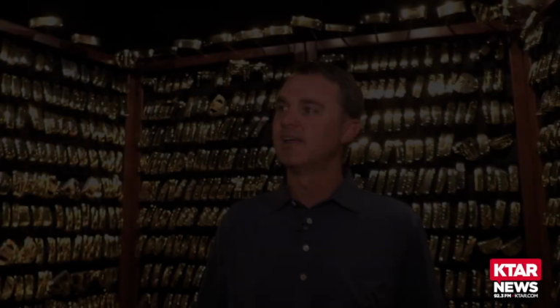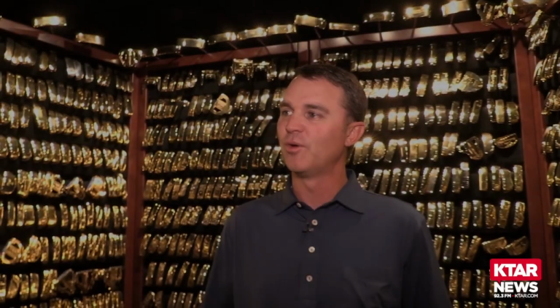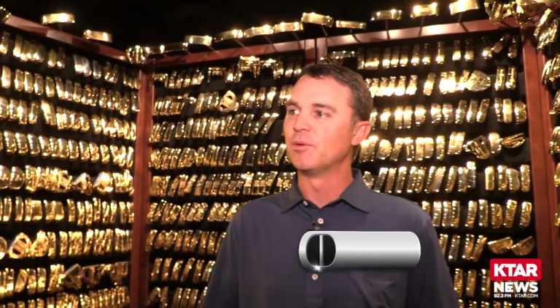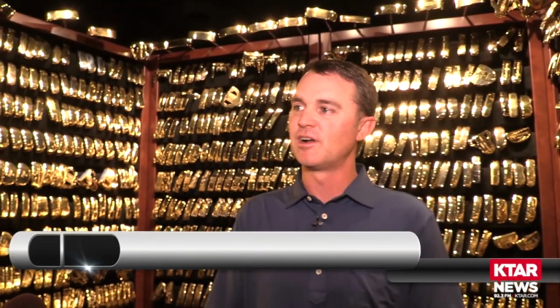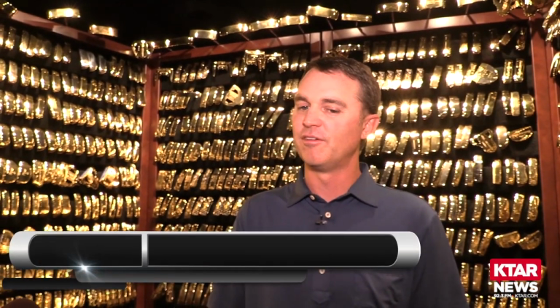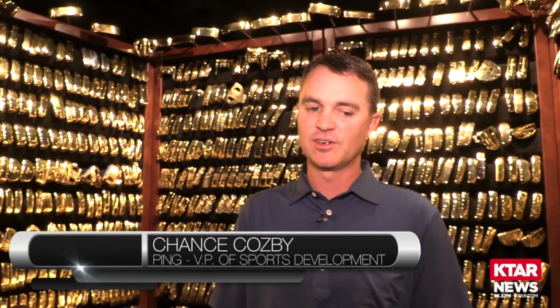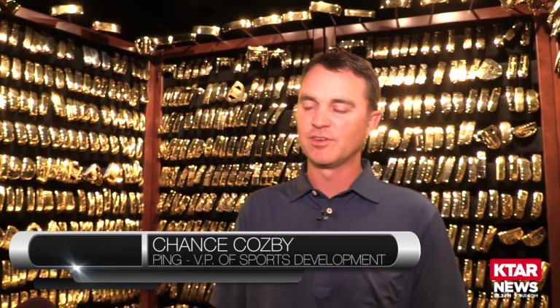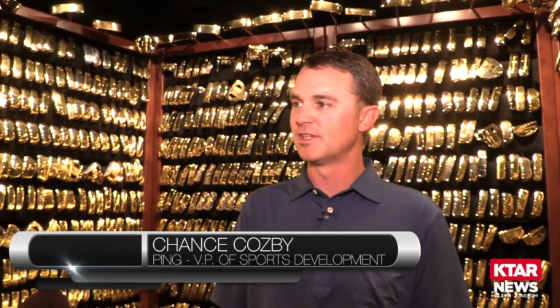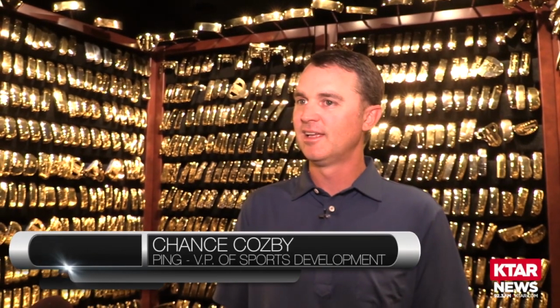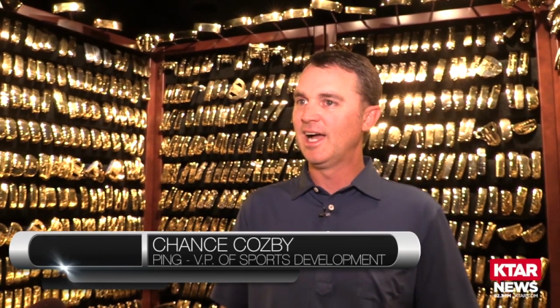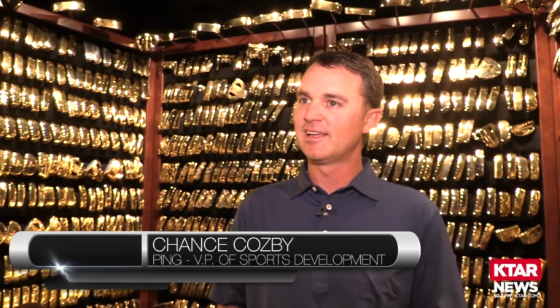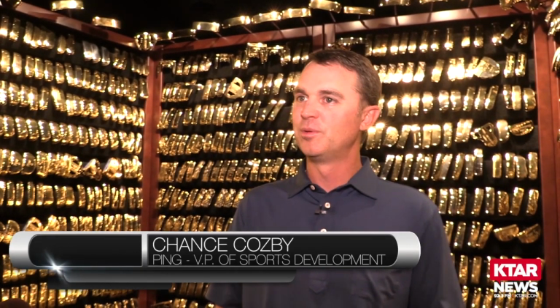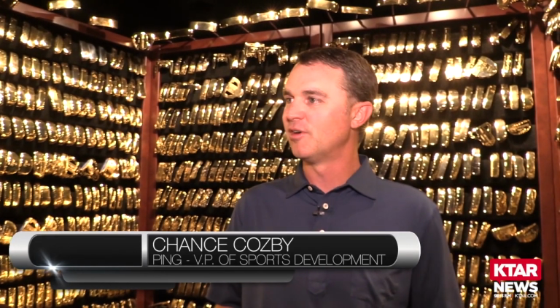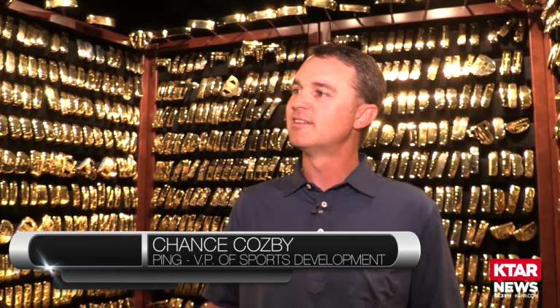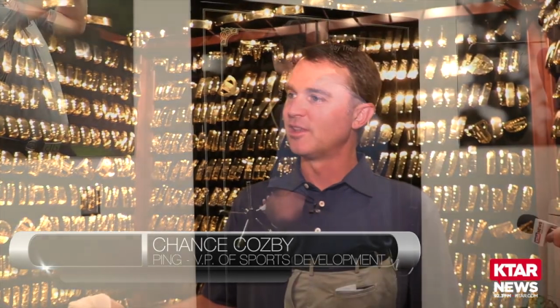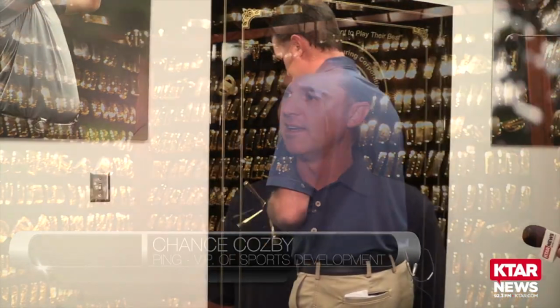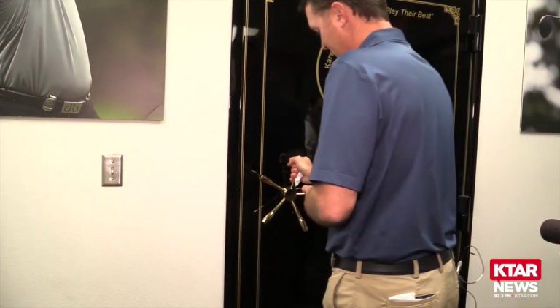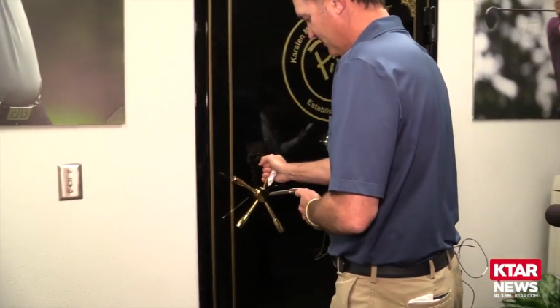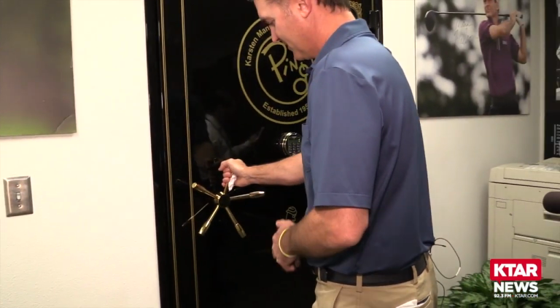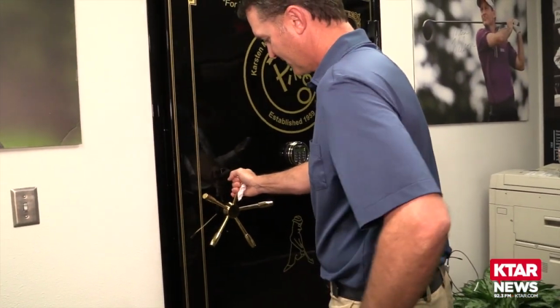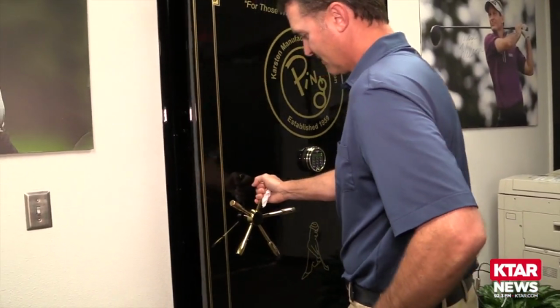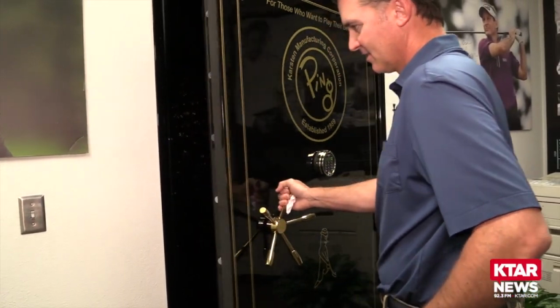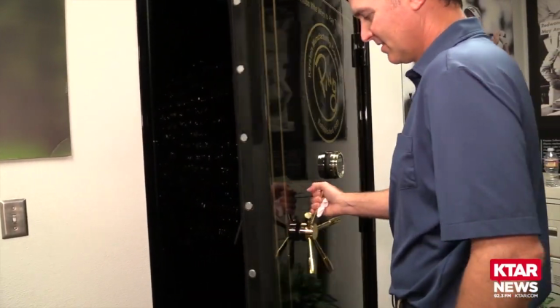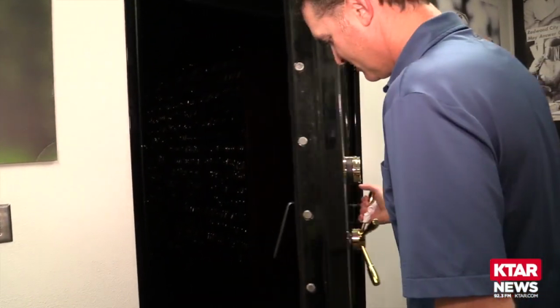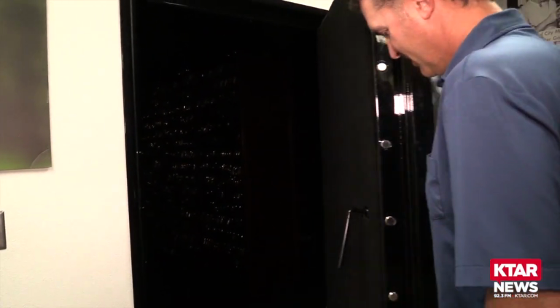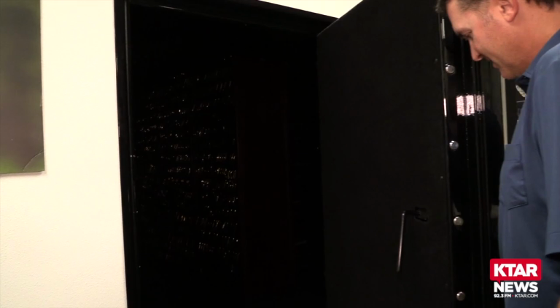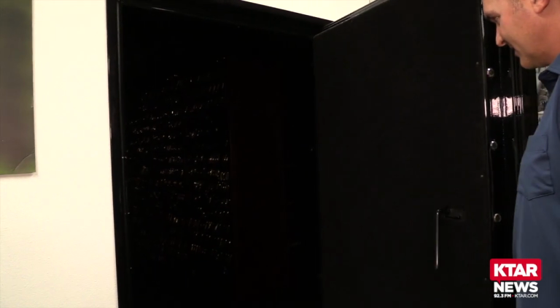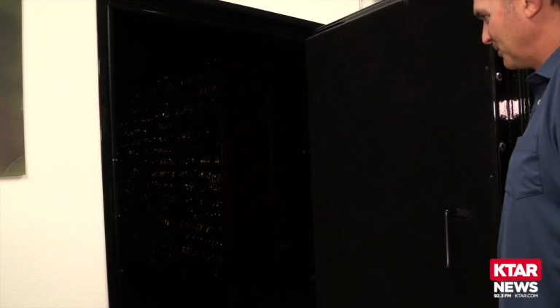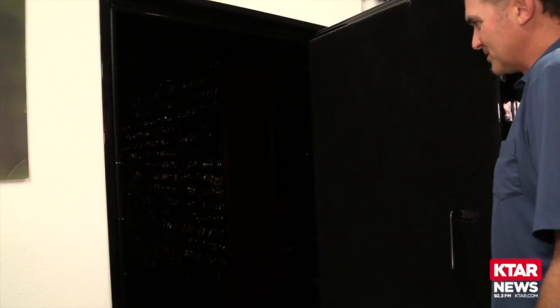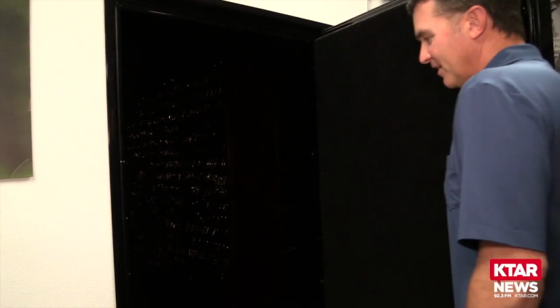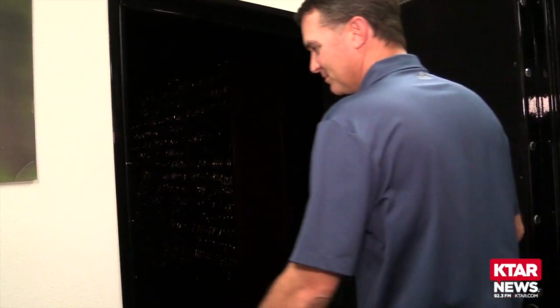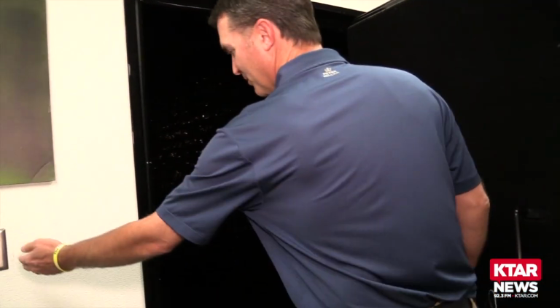We have people visit our factory every single day. I like opening the vault, turning the light on, opening the door. You see the glimmer of the gold and I just like looking at the looks on people's faces — it's usually always the same.